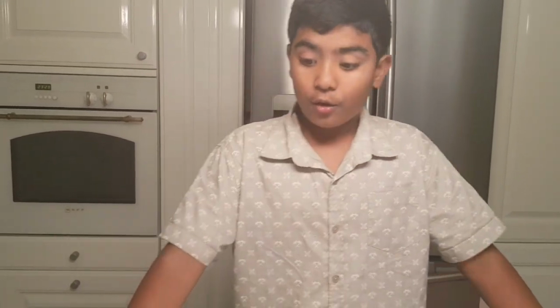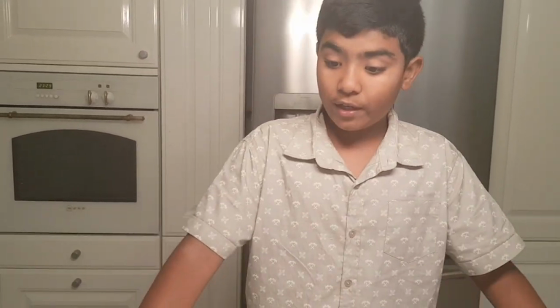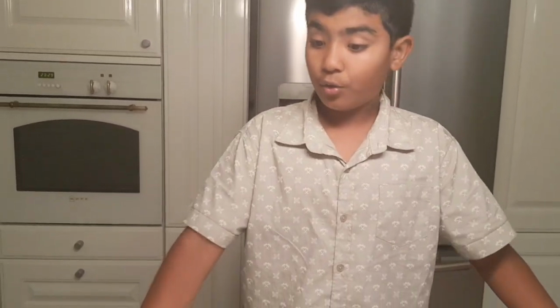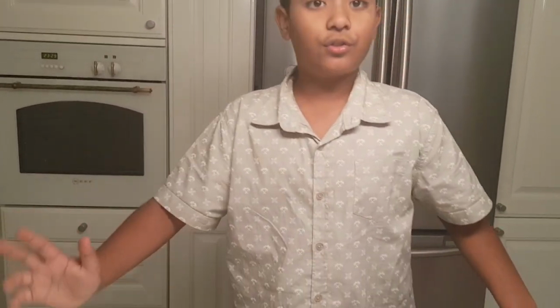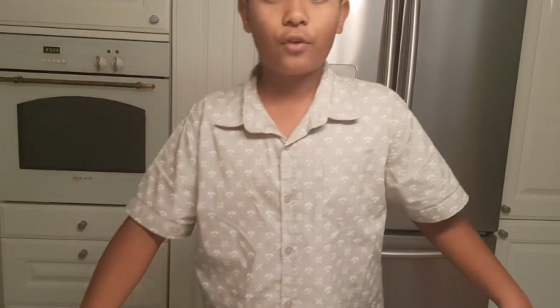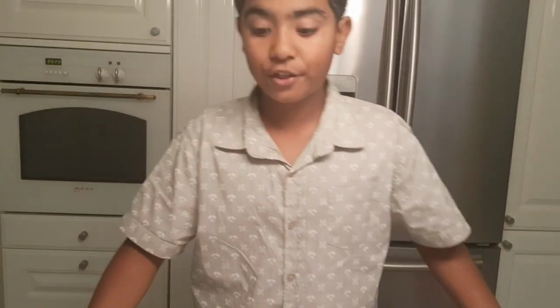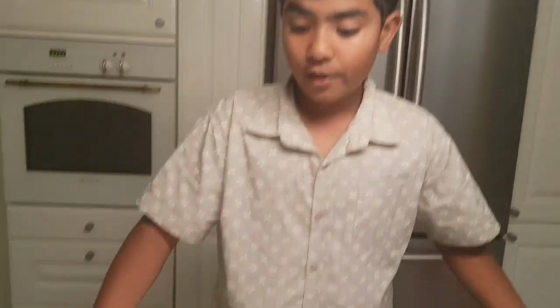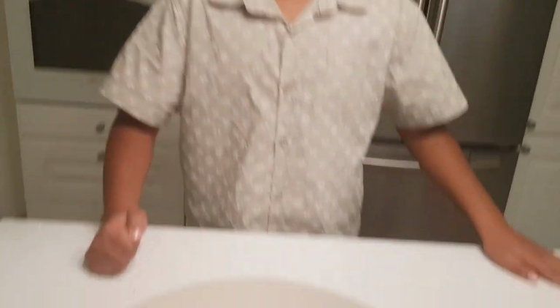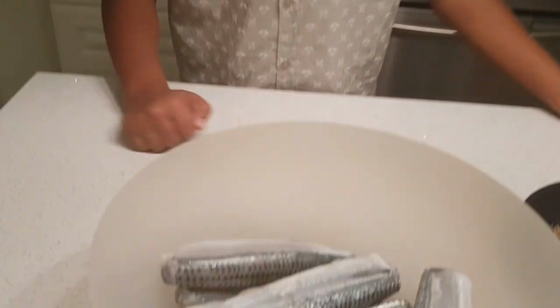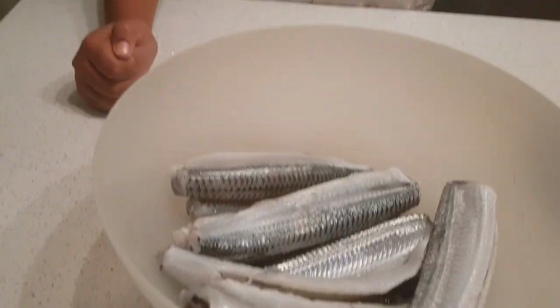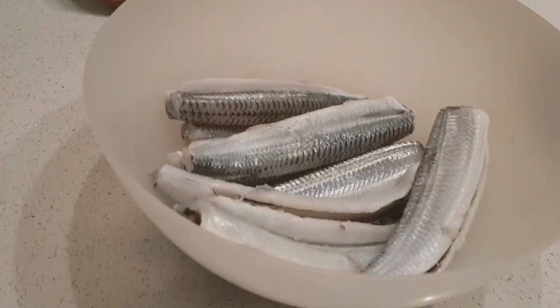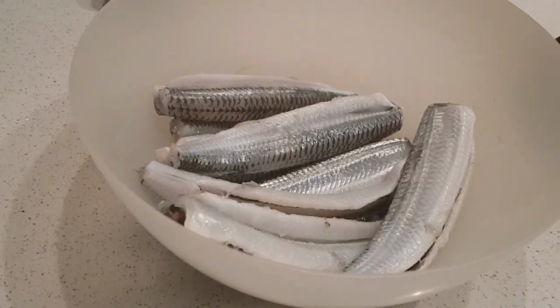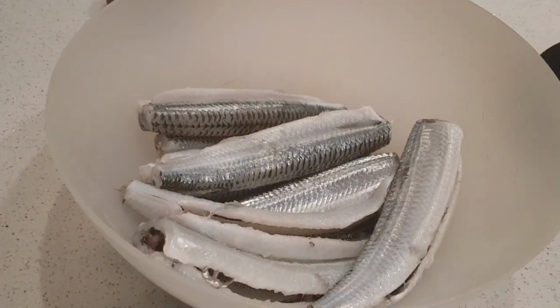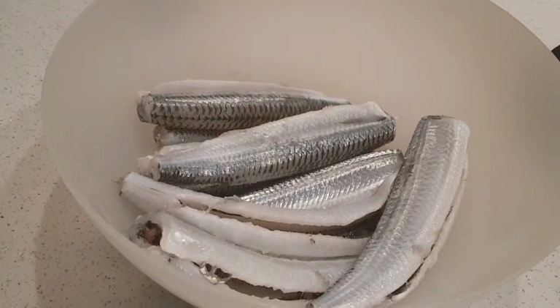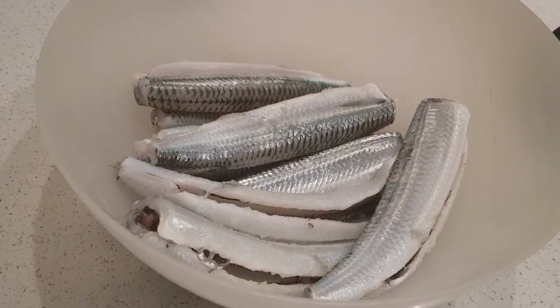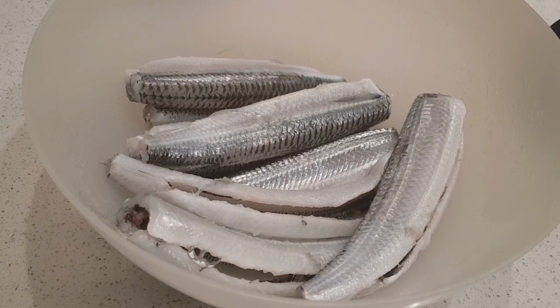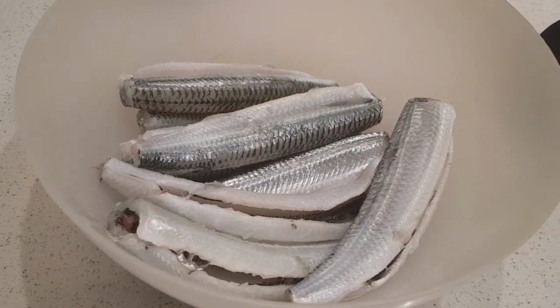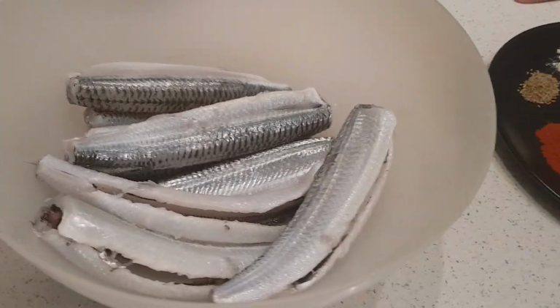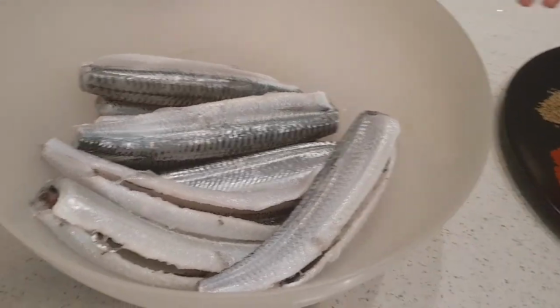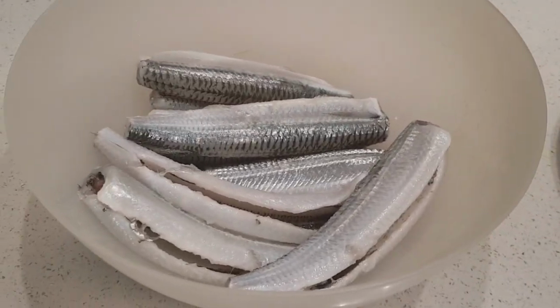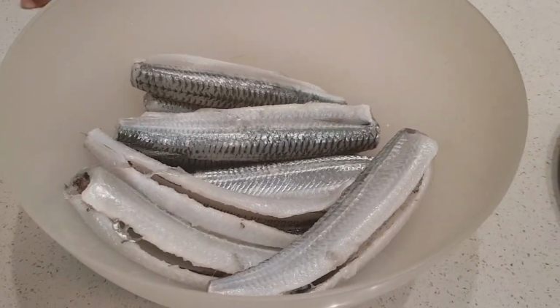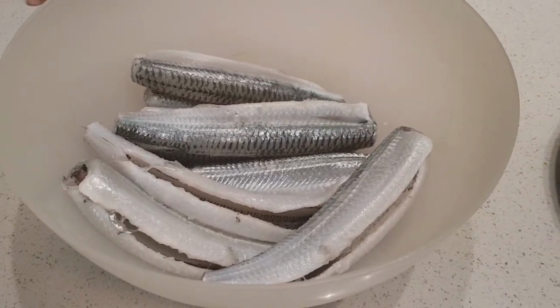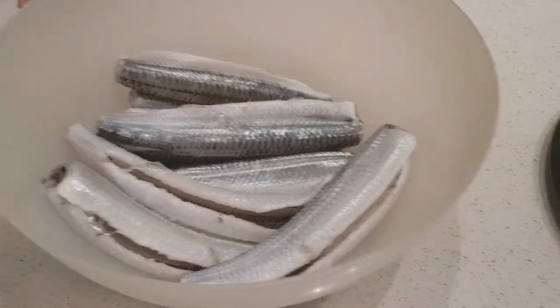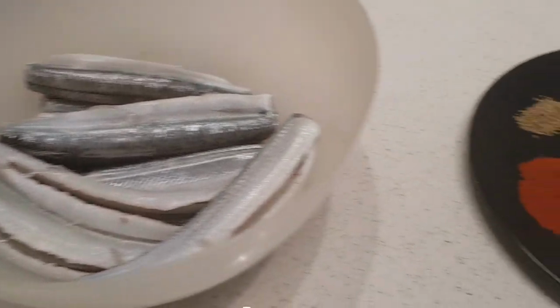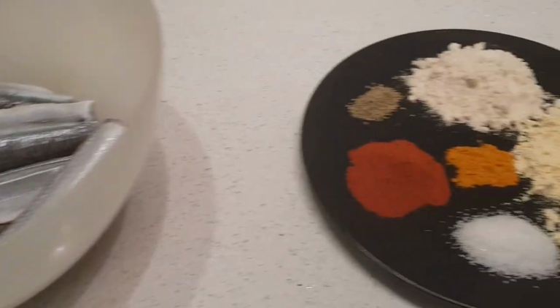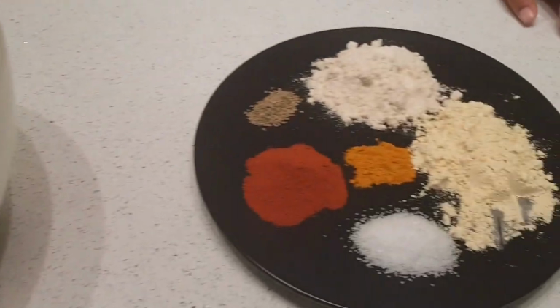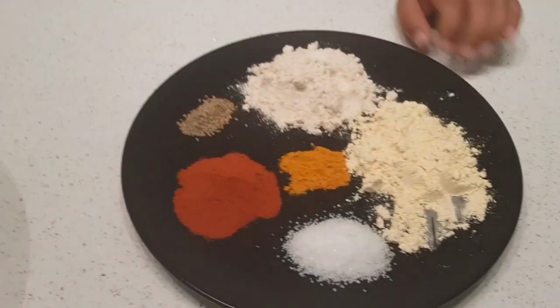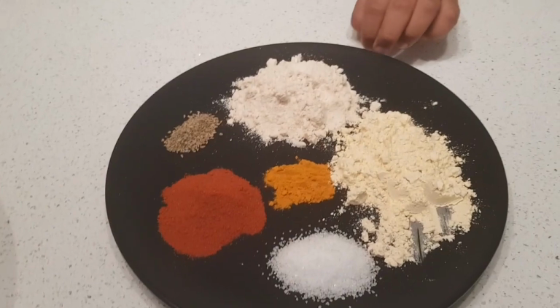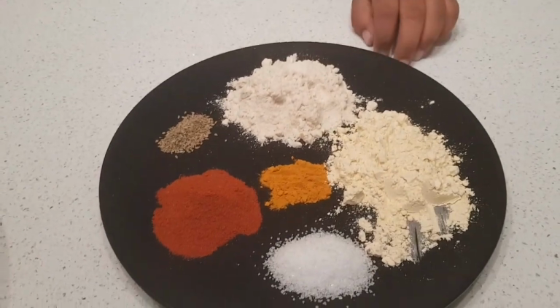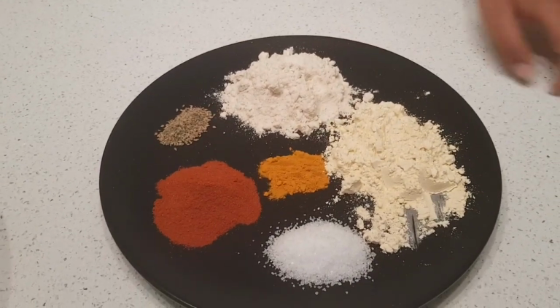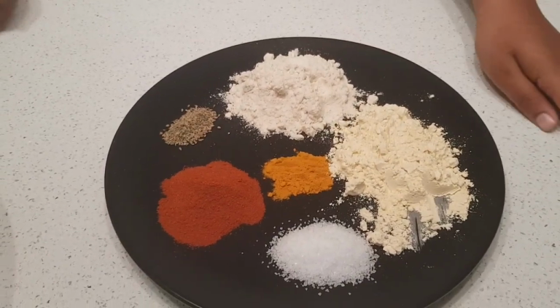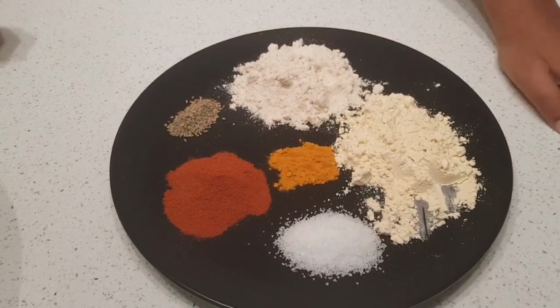We are going to cook the fried fish. What we've done here is add one tablespoon of garlic paste to our garfish we caught earlier. And we're going to add these spices in, which I will tell you right now.